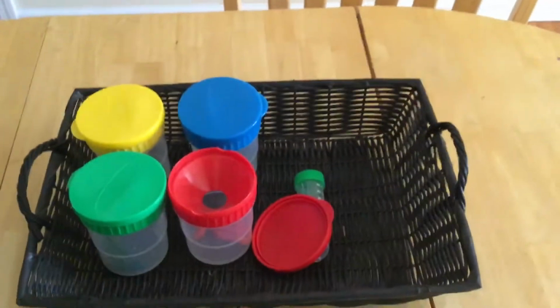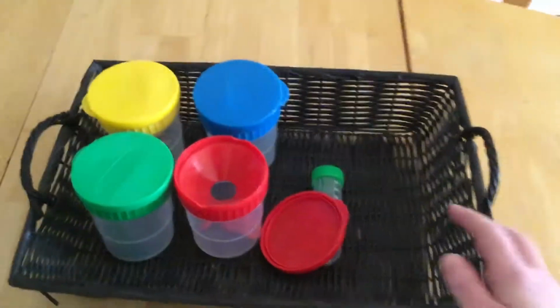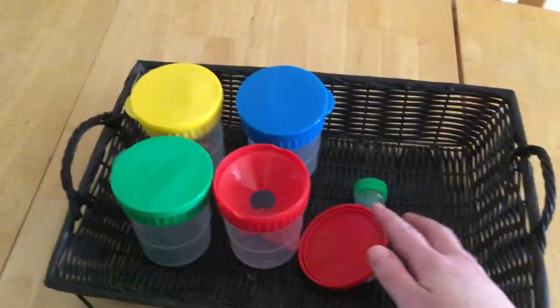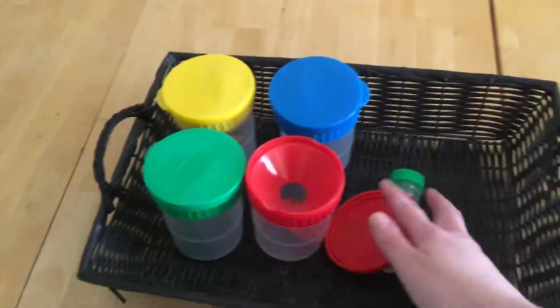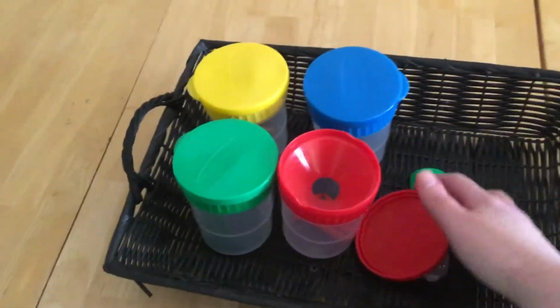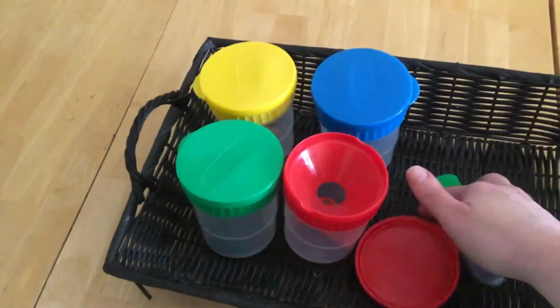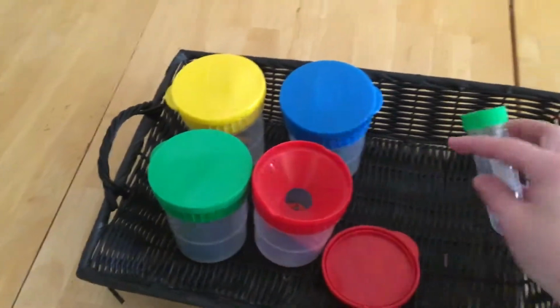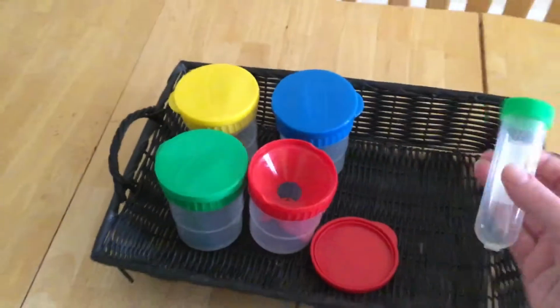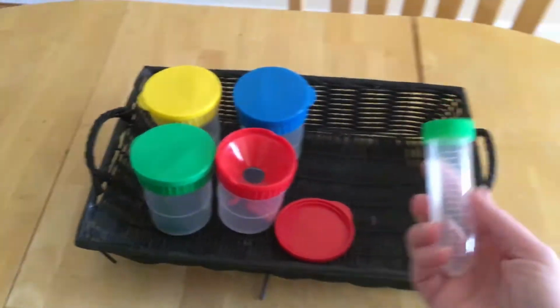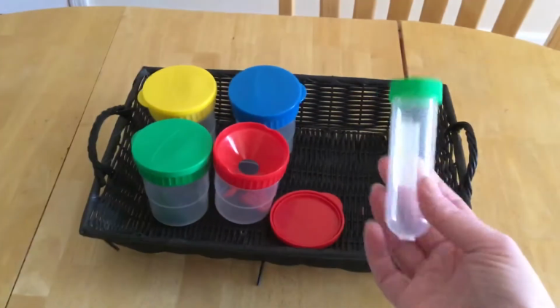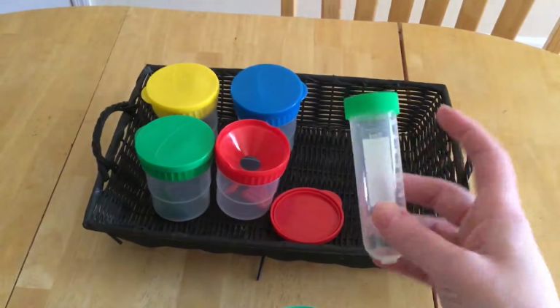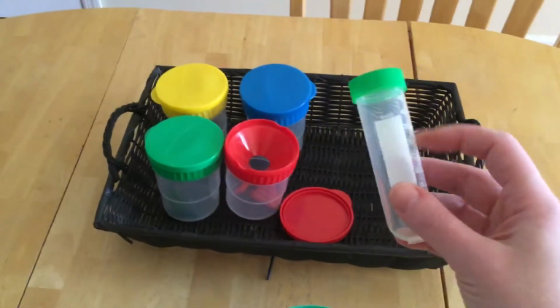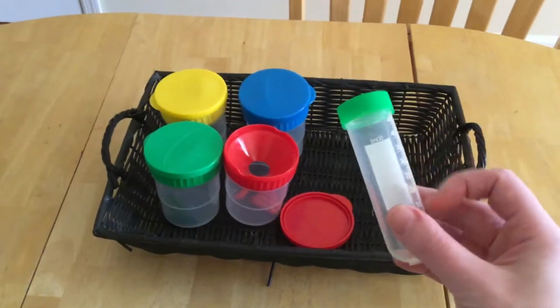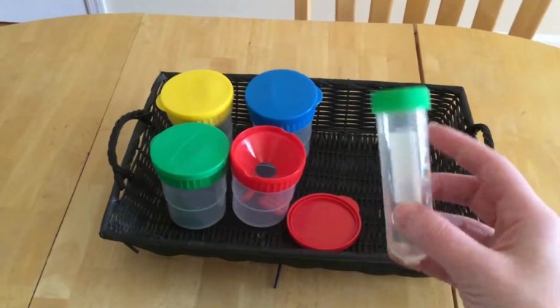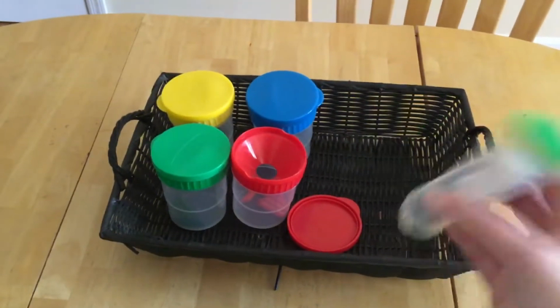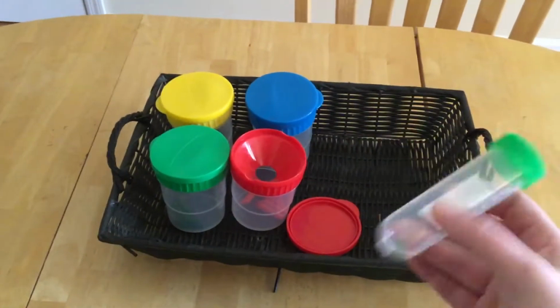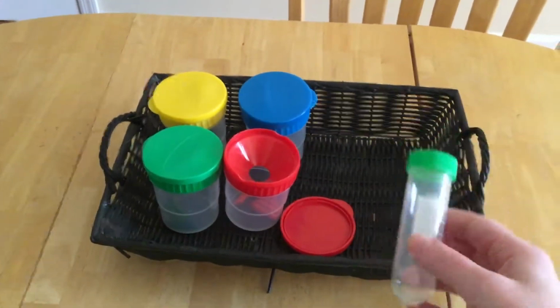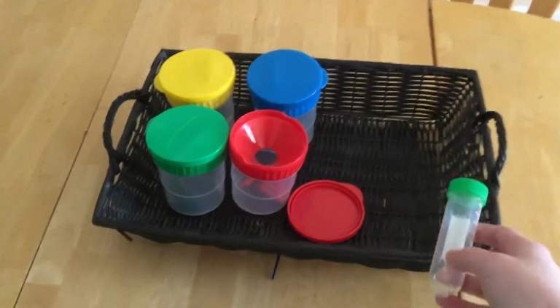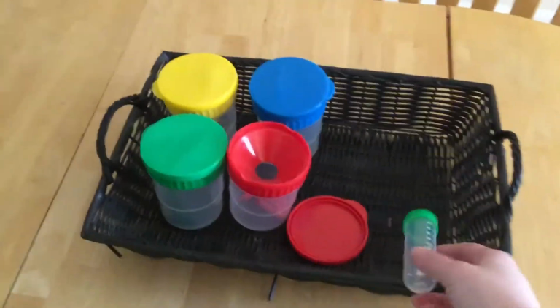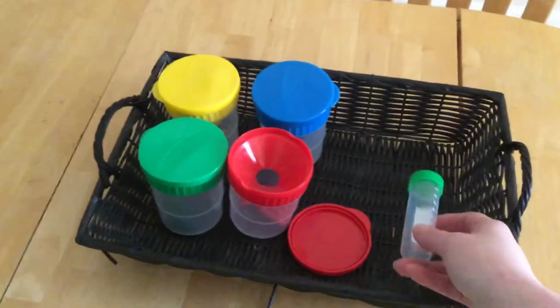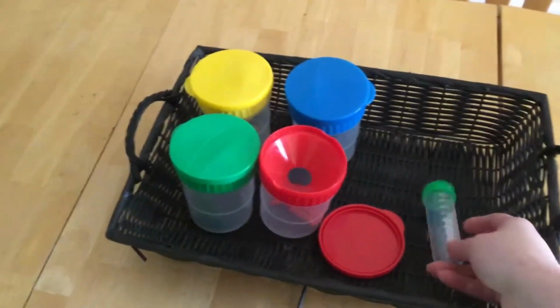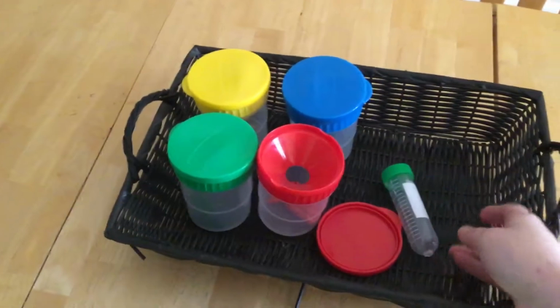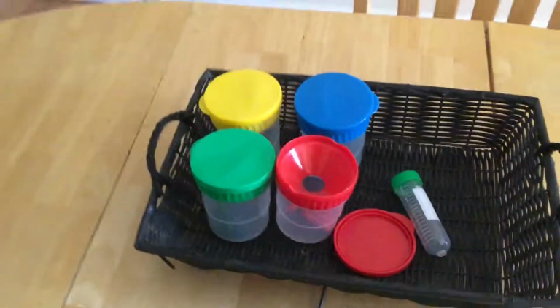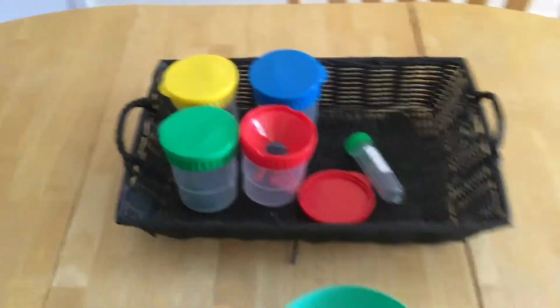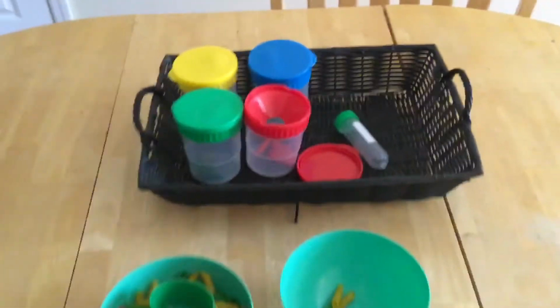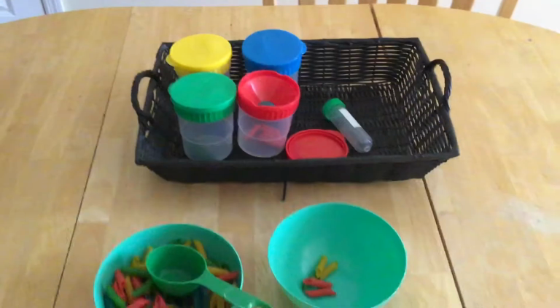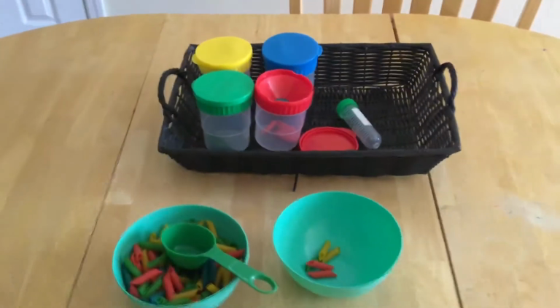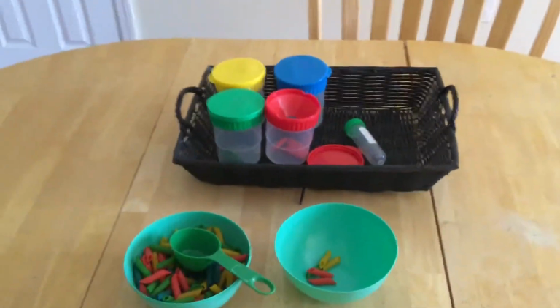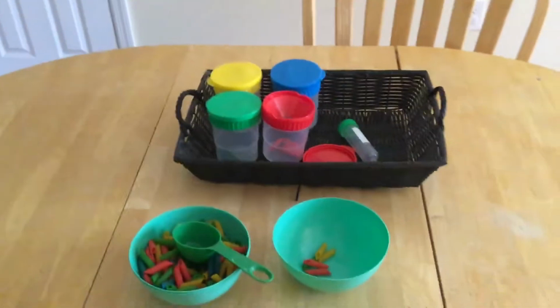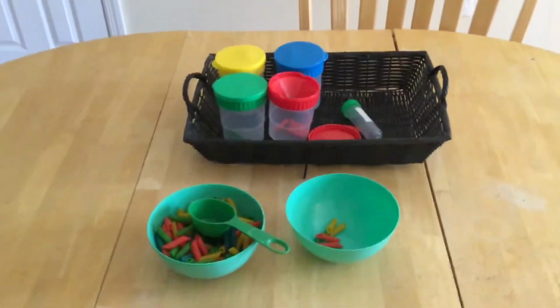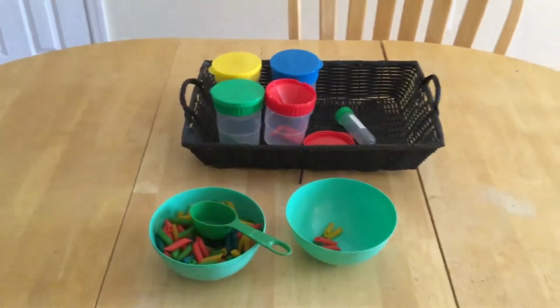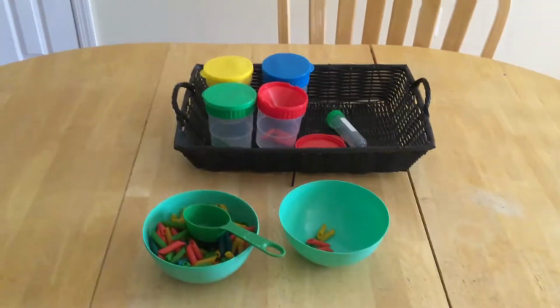This is a little tube from the Dollar Tree and he also puts them in there and shakes them up — it gives him a nice little thing to play while I'm cooking dinner or doing whatever.